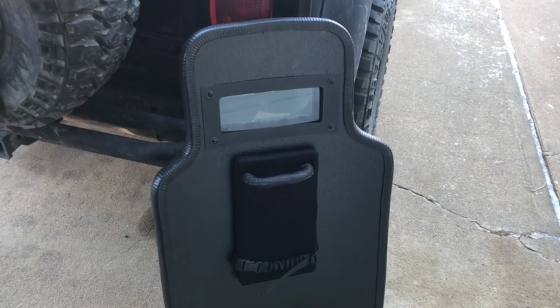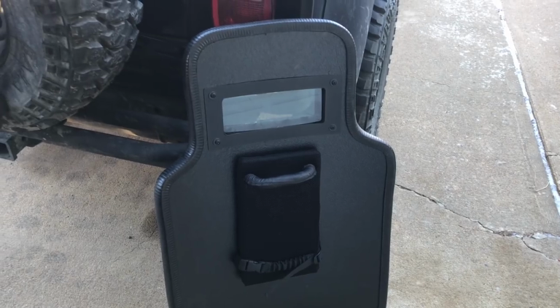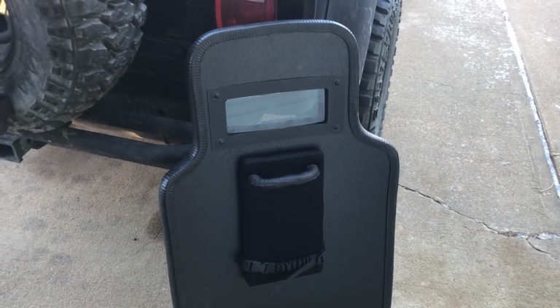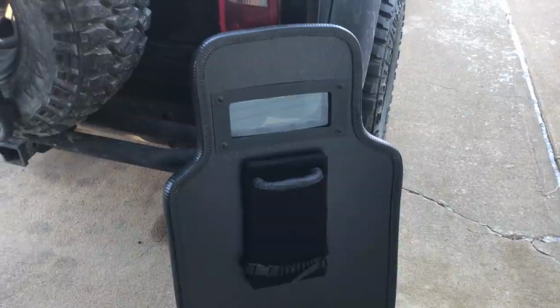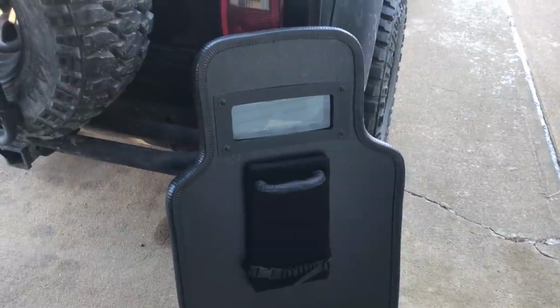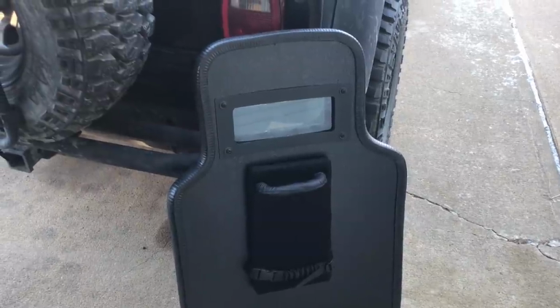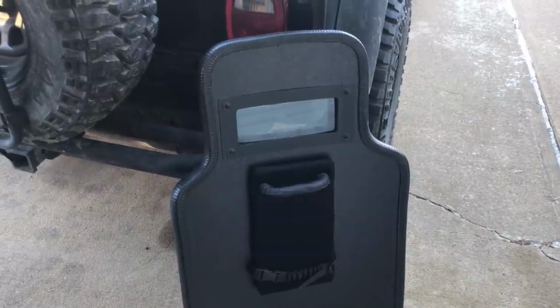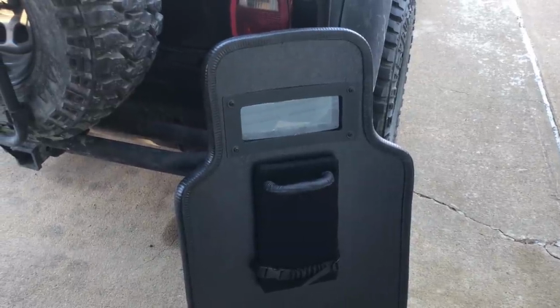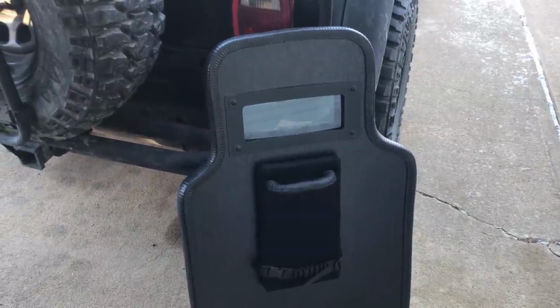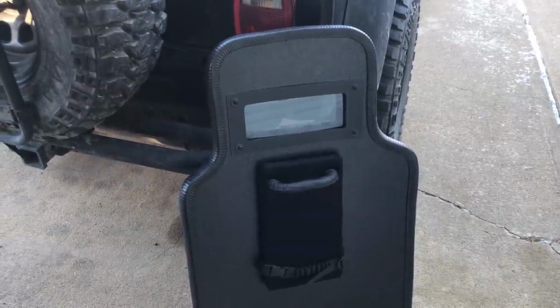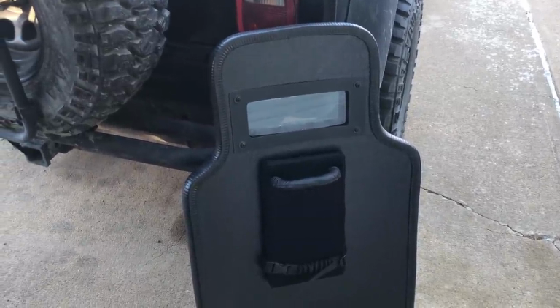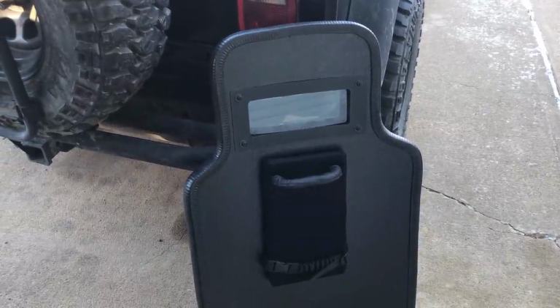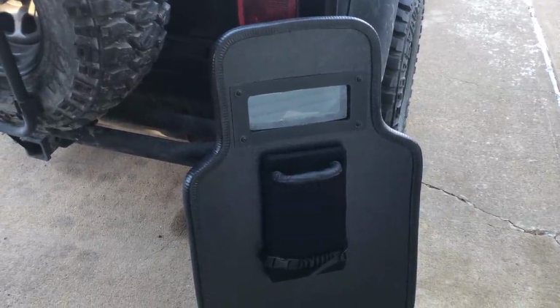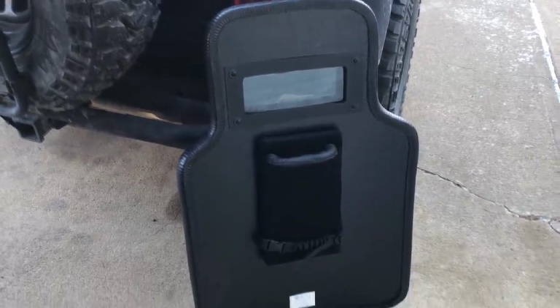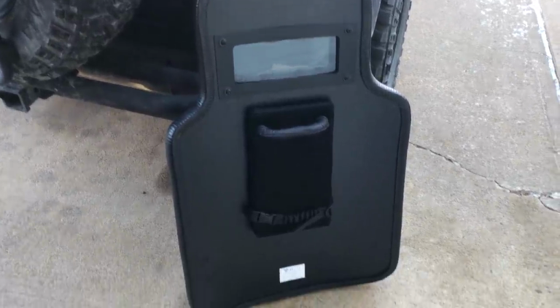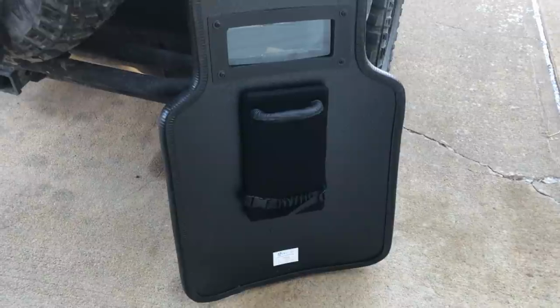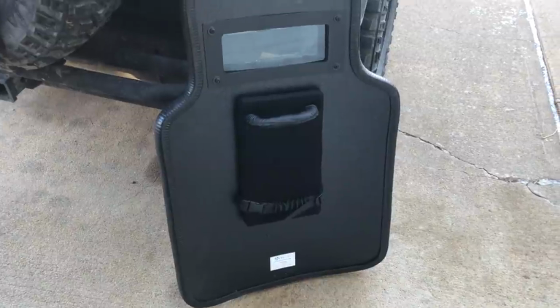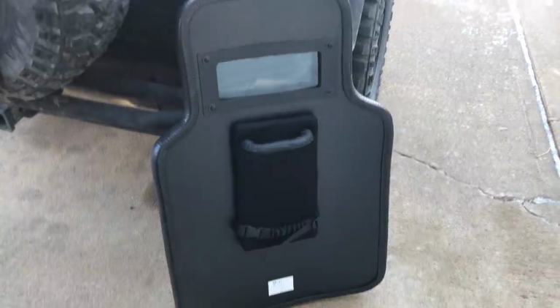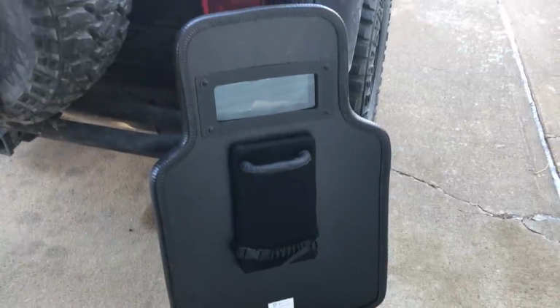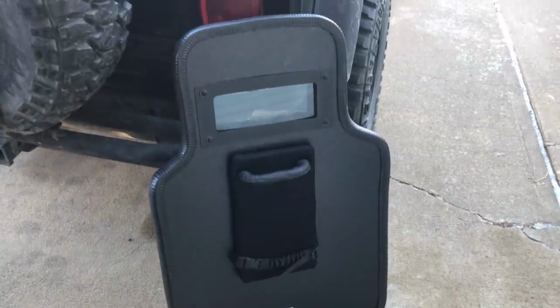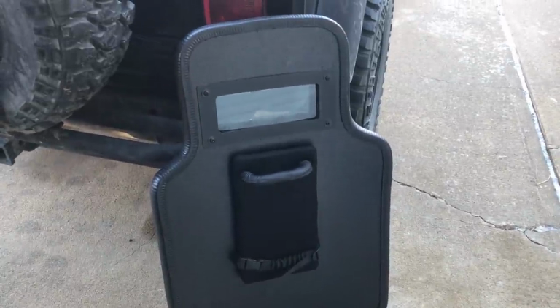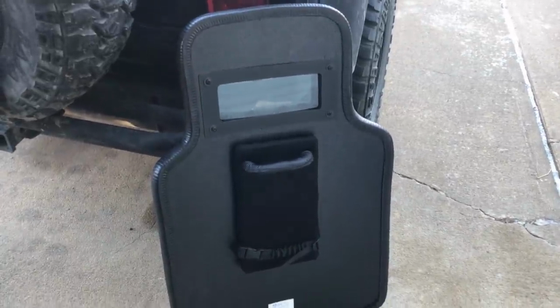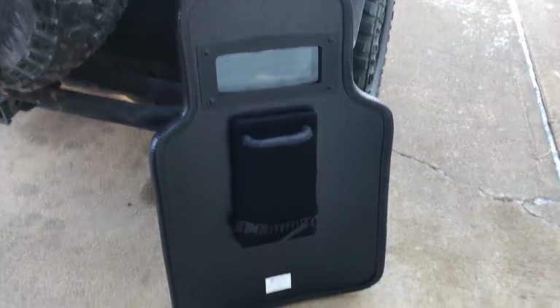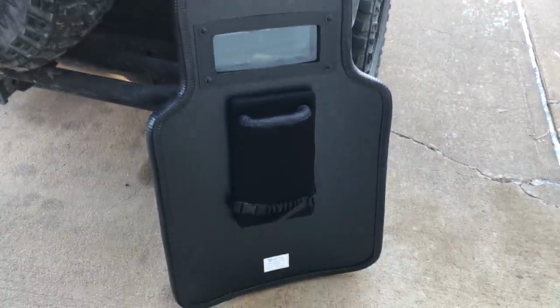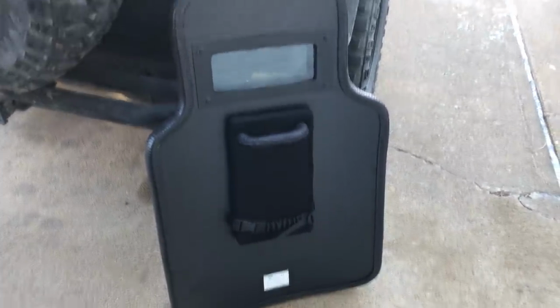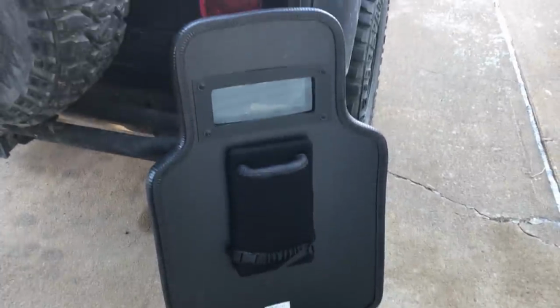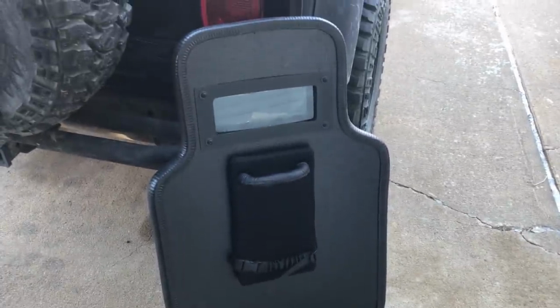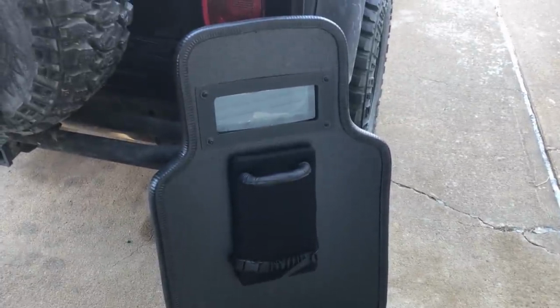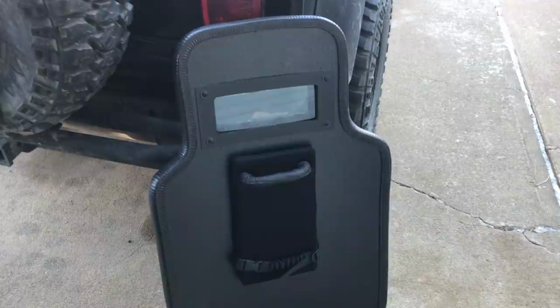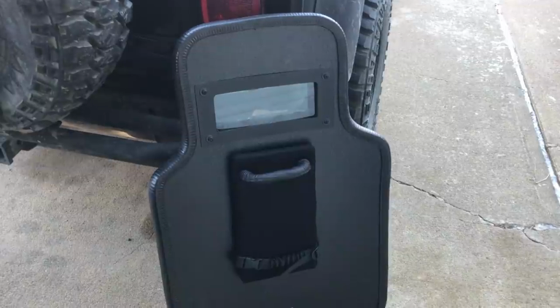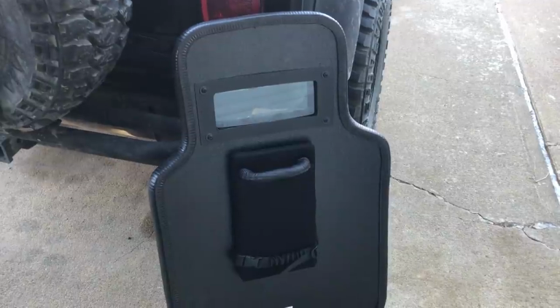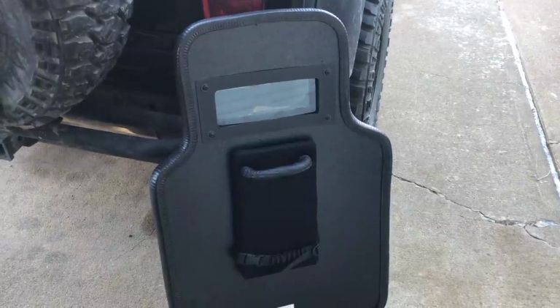Howdy guys, Rex here. I was just watching Point Break where the FBI guys like Keanu Reeves and all his buddies were beating the crap out of those surfing bank robber guys, and it reminded me of this item here, so I pulled it out for you guys.